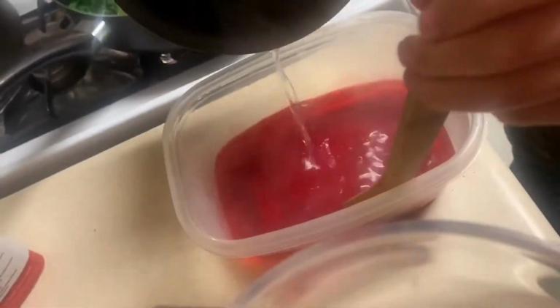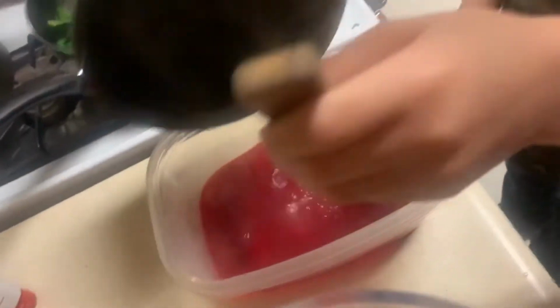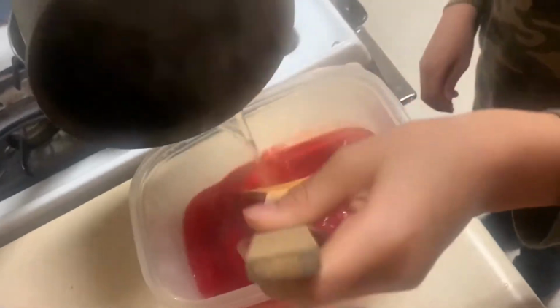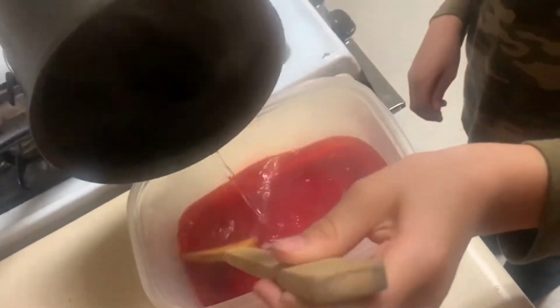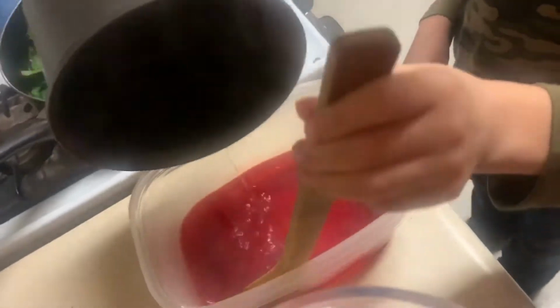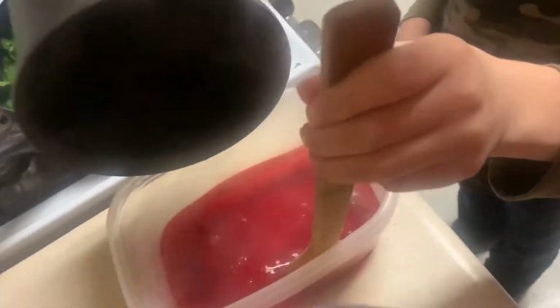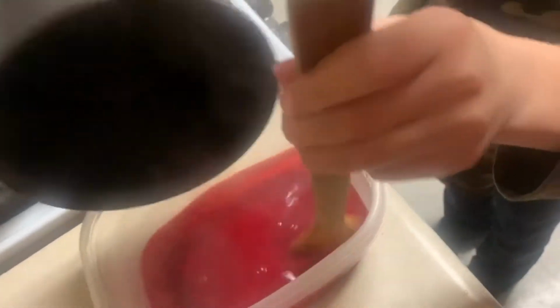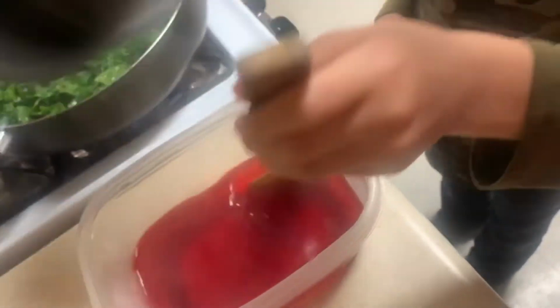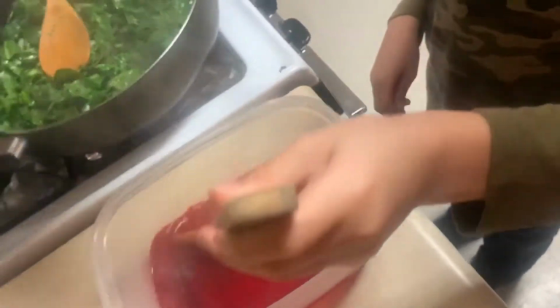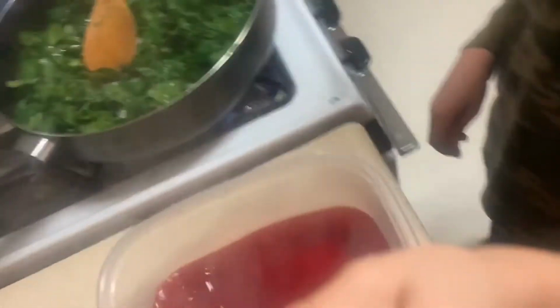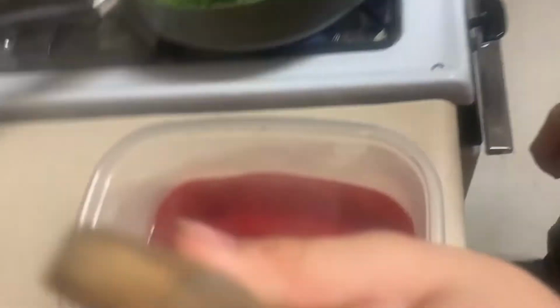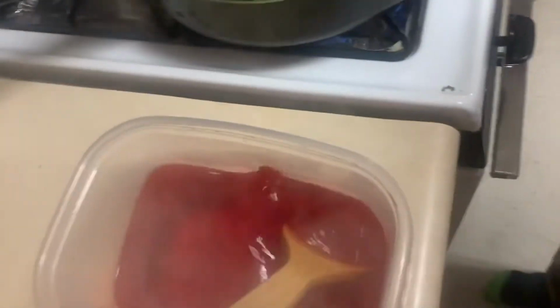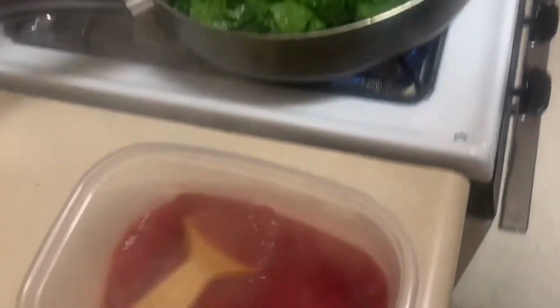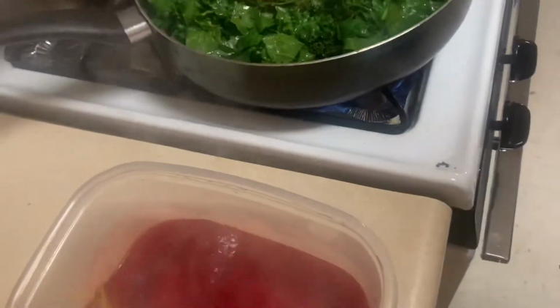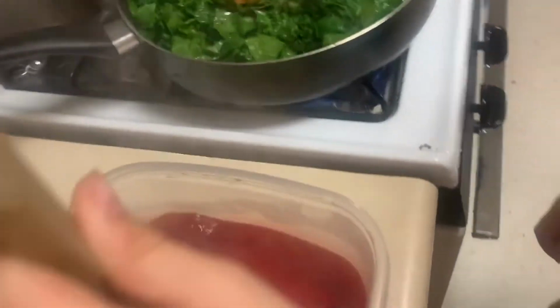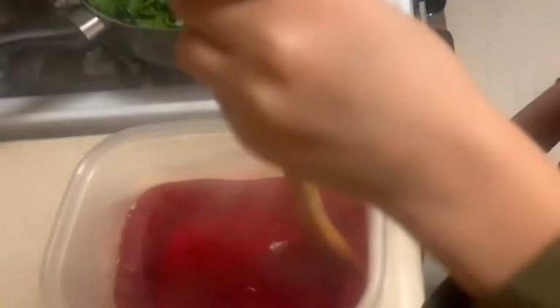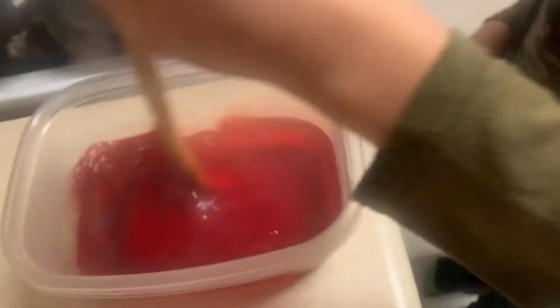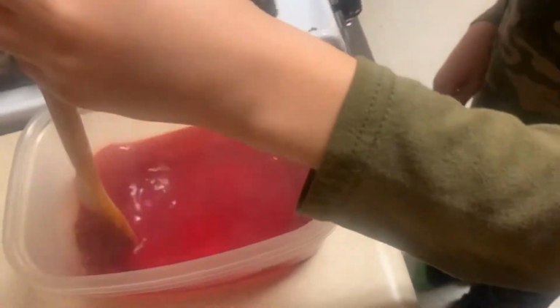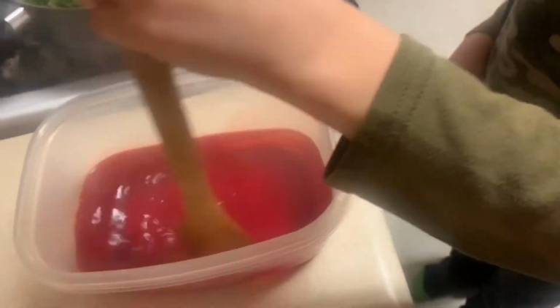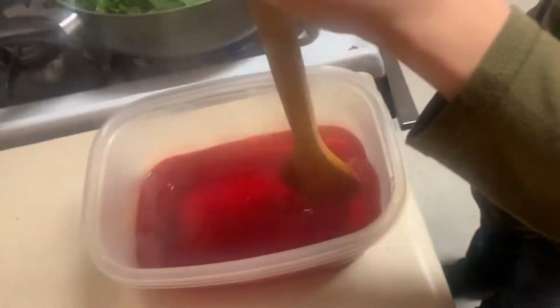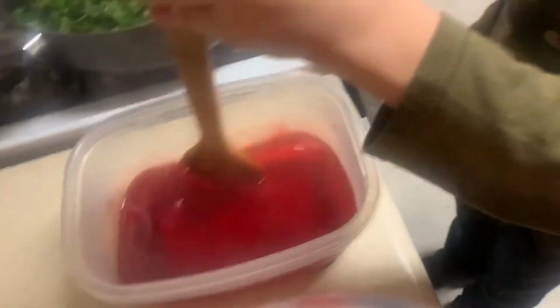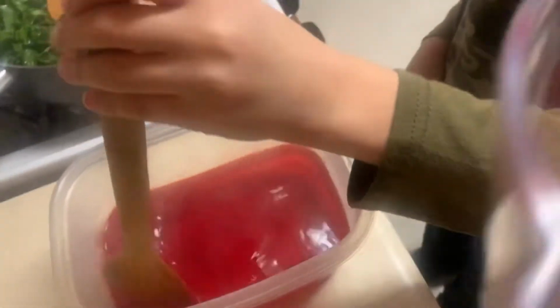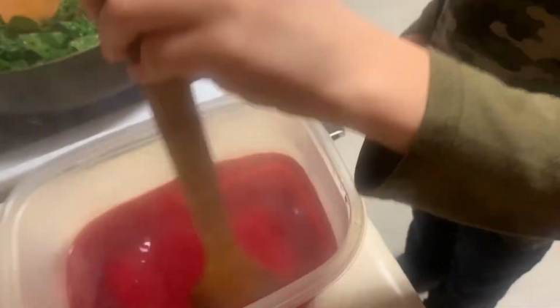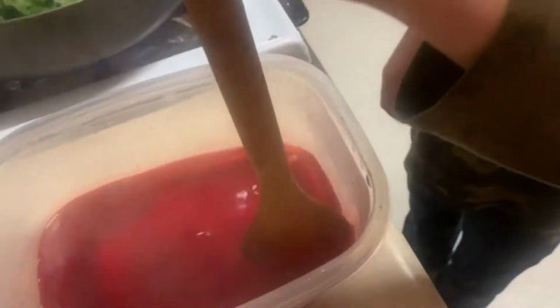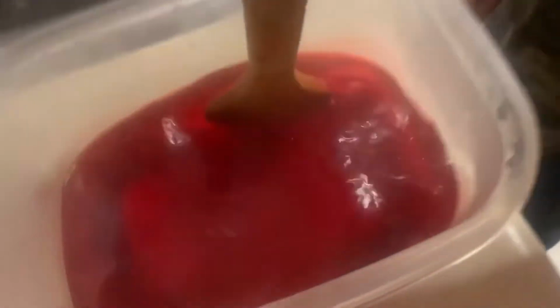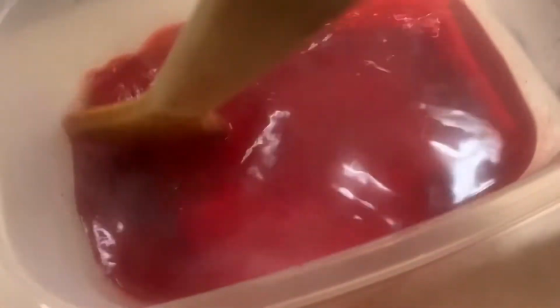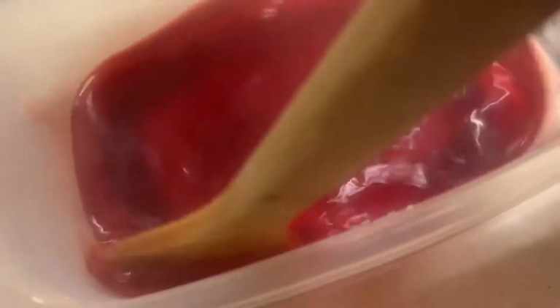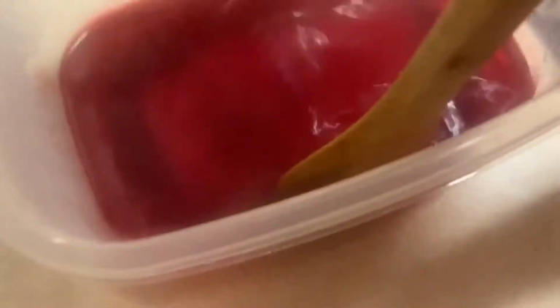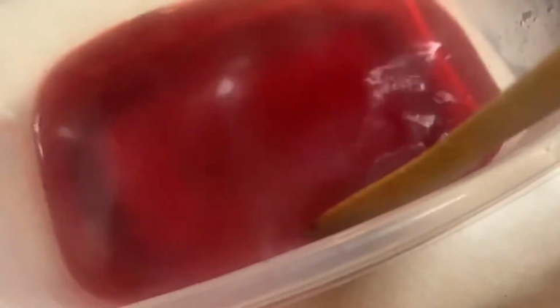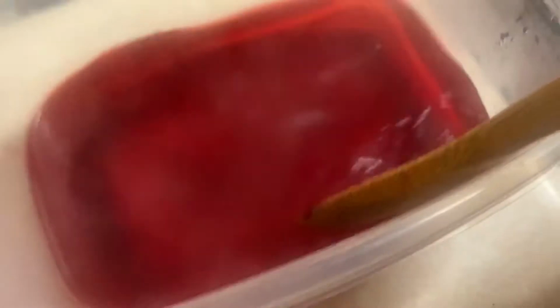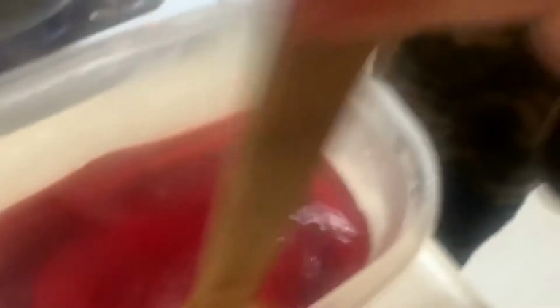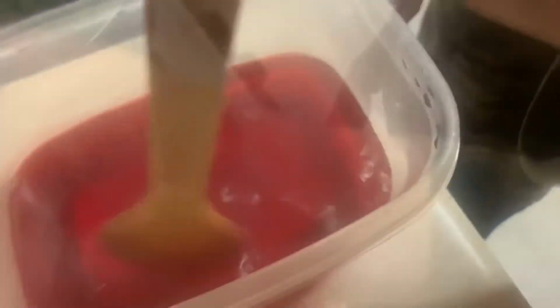Now just stir that. Dissolve all that jello in there. And as soon as it dissolves, we're gonna pour the cold one in. Is it dissolved in there? Get in those cracks and crevices. Get in there.